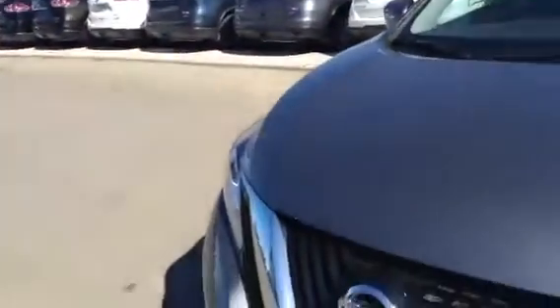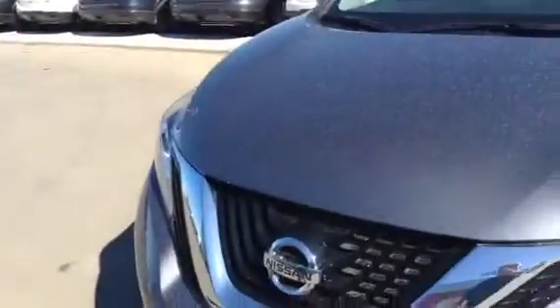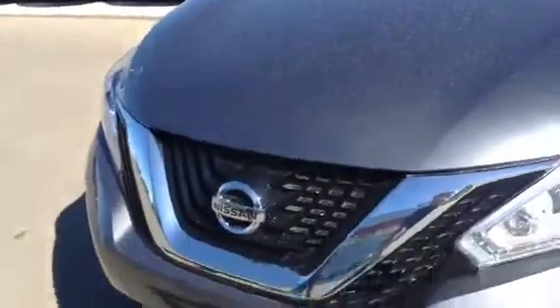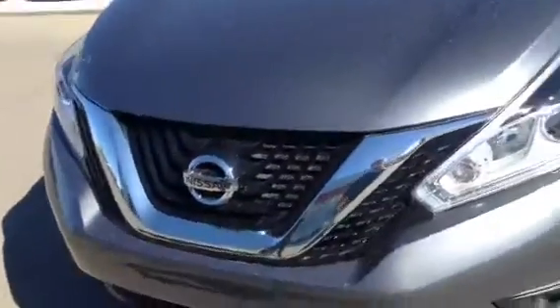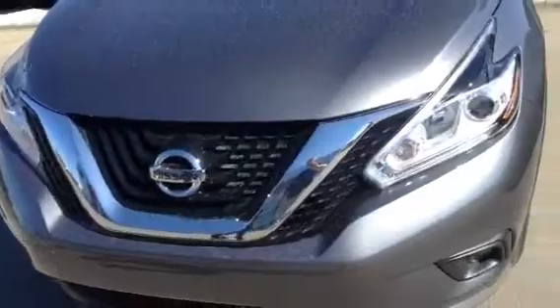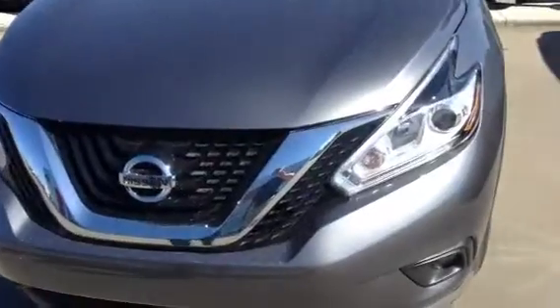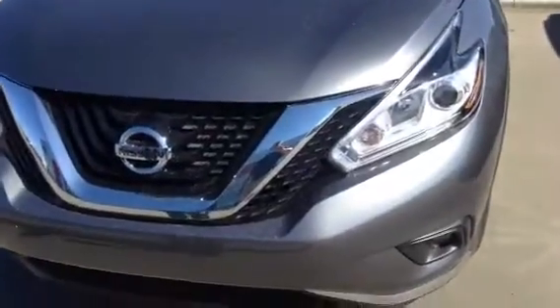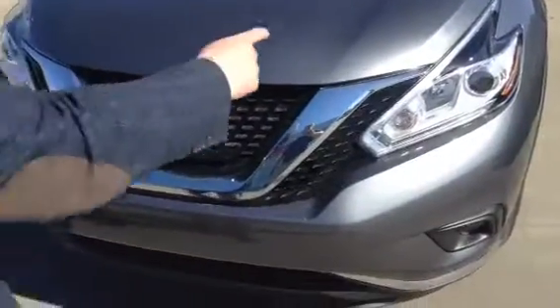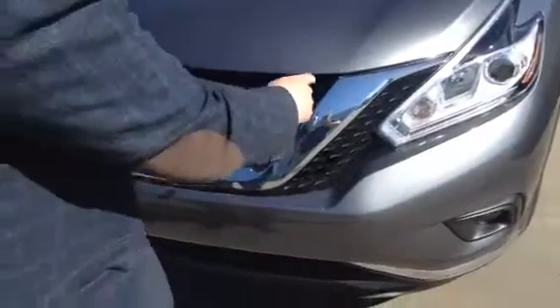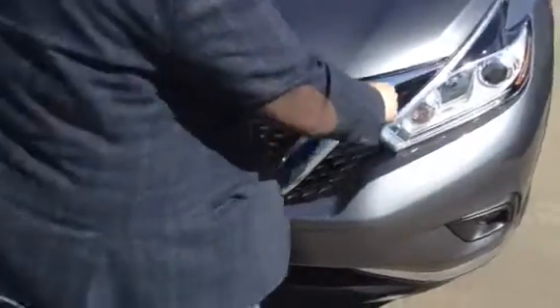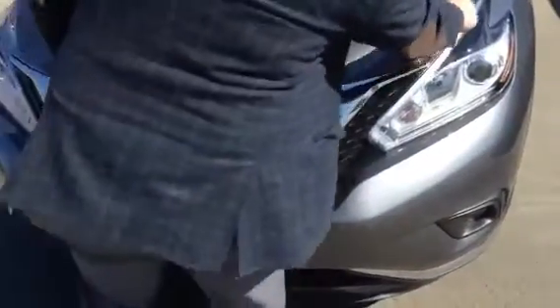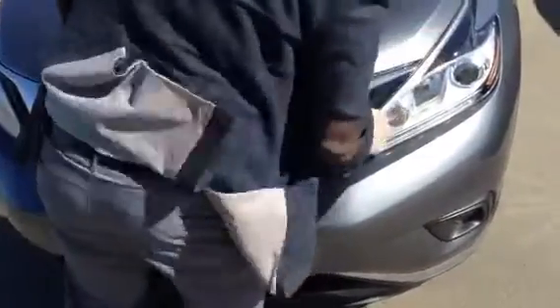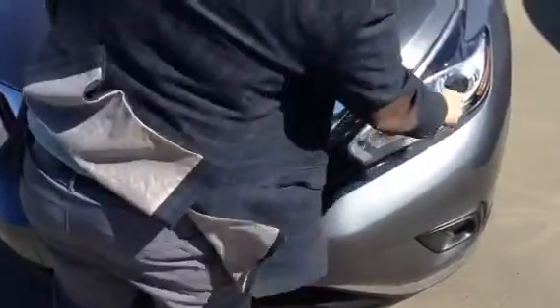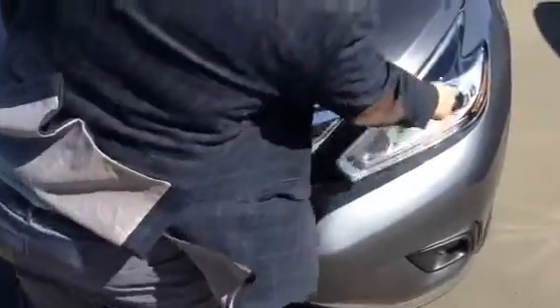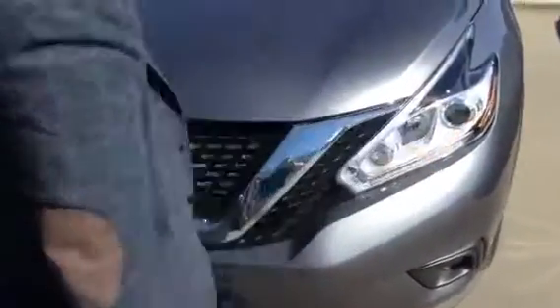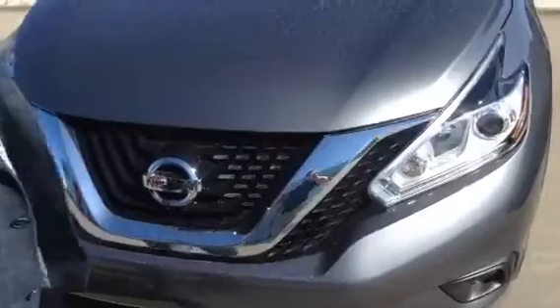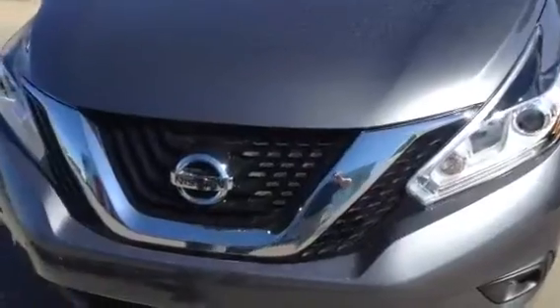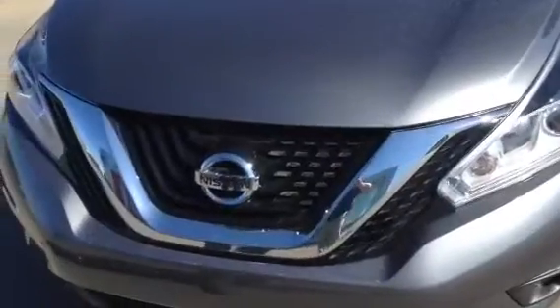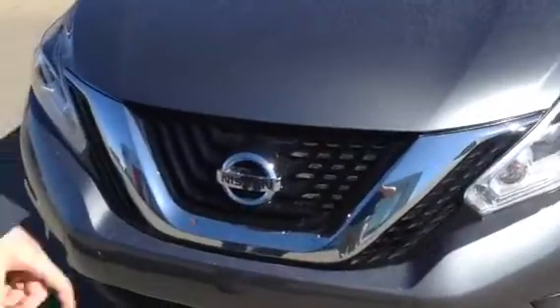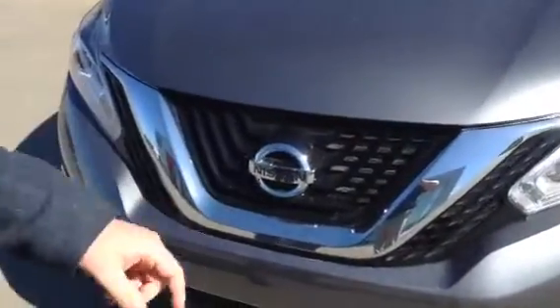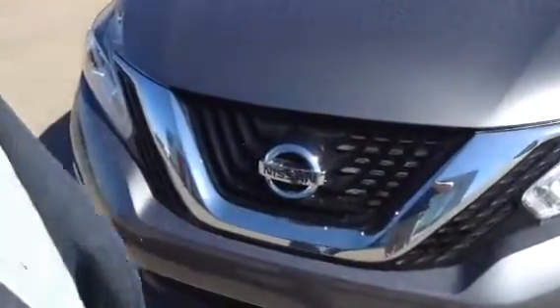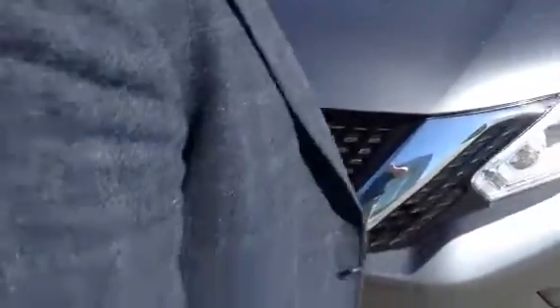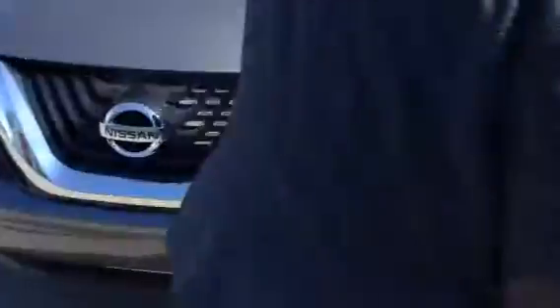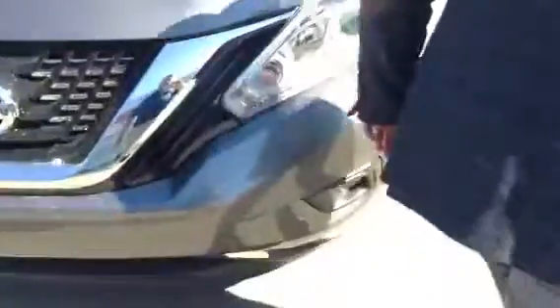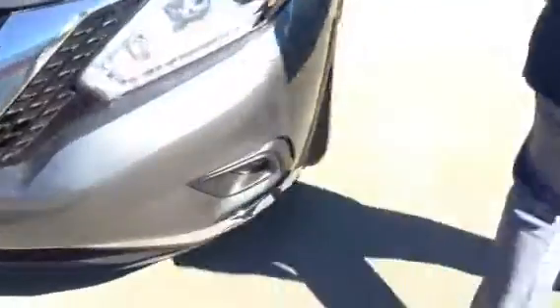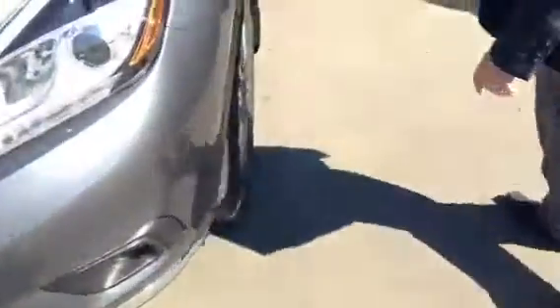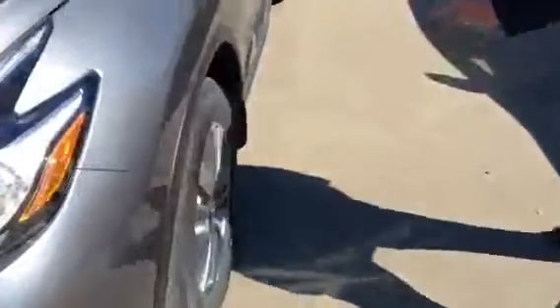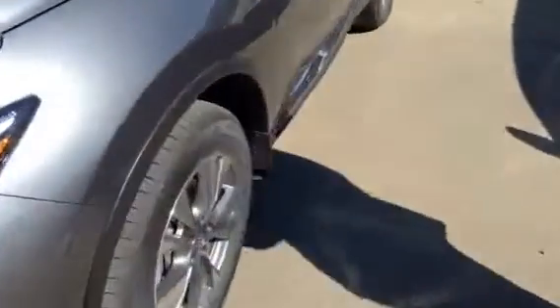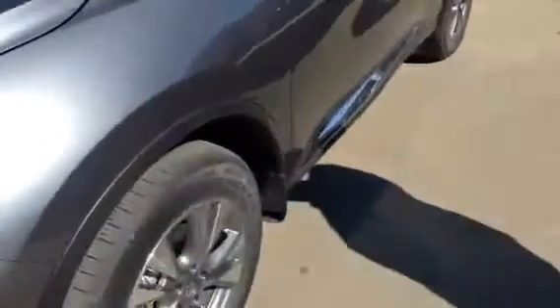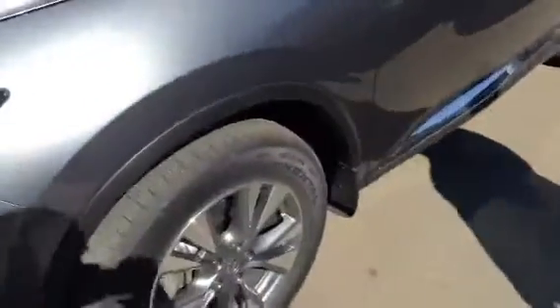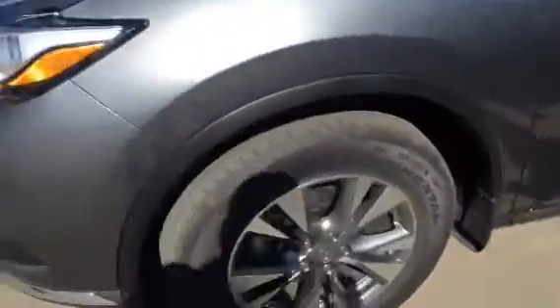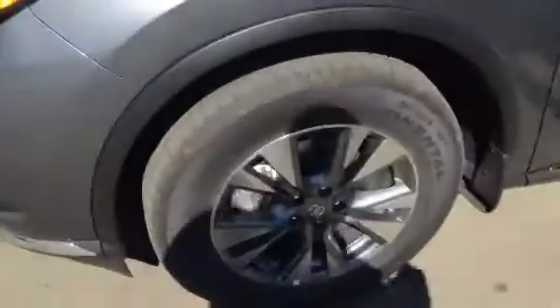From the front you have the nice big LED light strips in the front, coming all the way down this way. Super bright LED headlamps as well. Come along this way, you've got nice 18 inch aluminum alloy wheels.